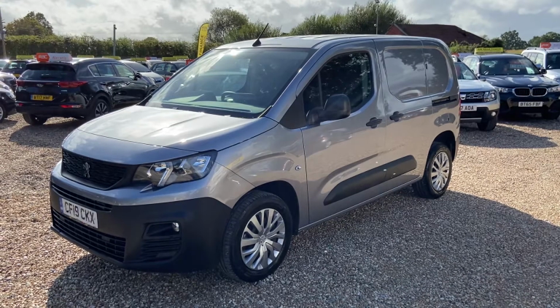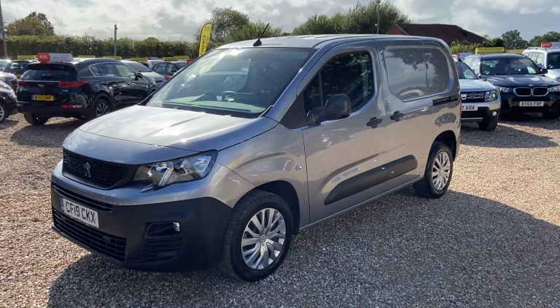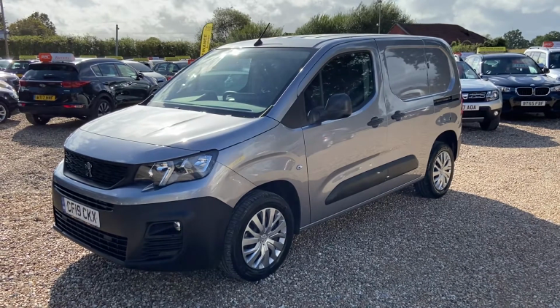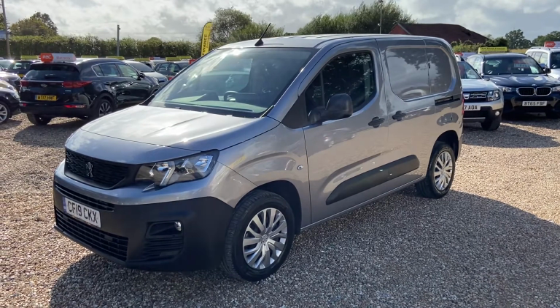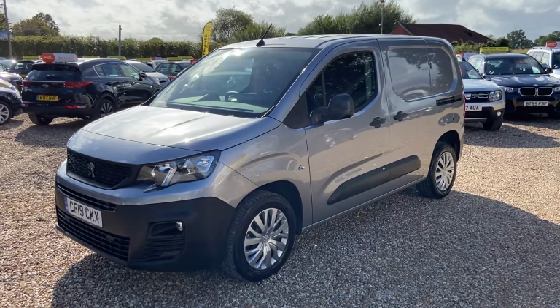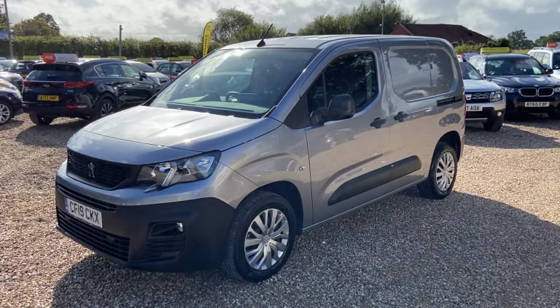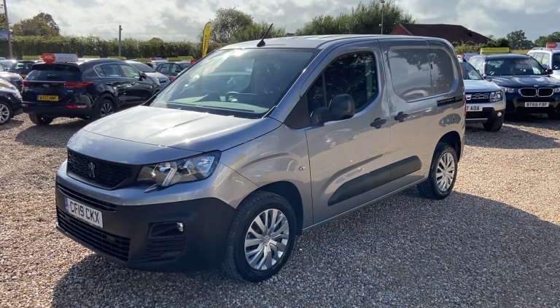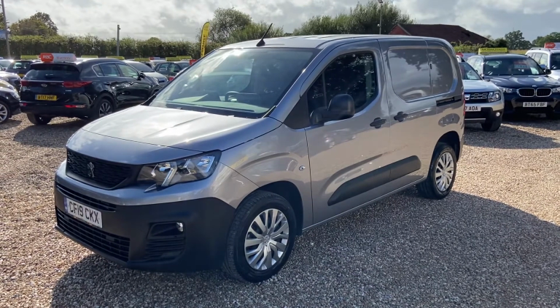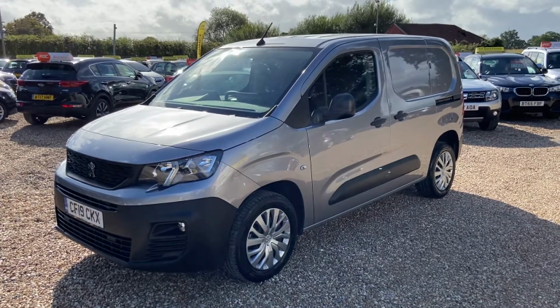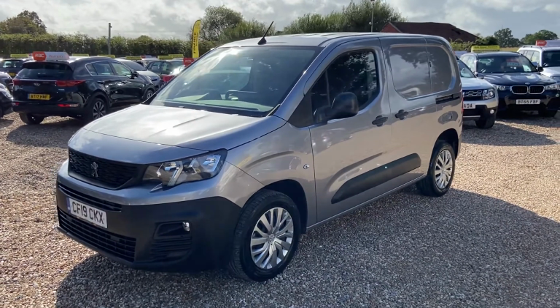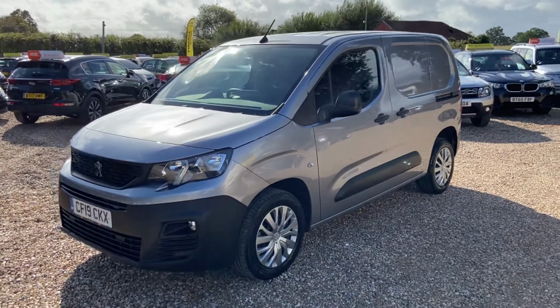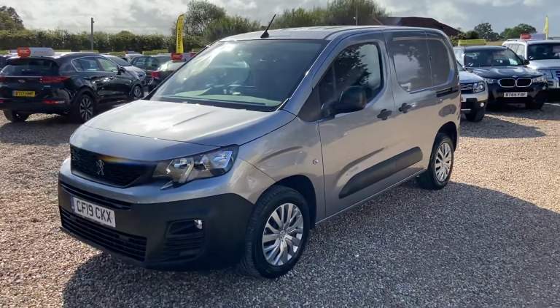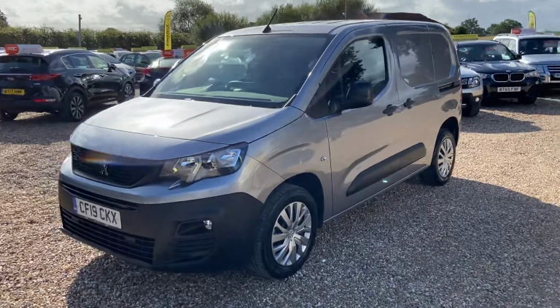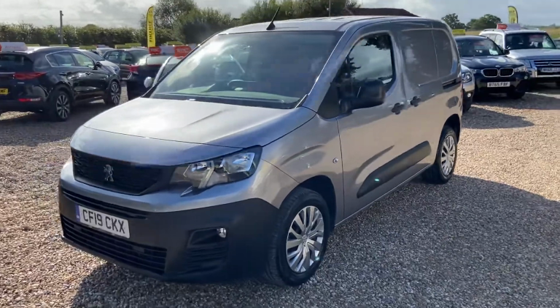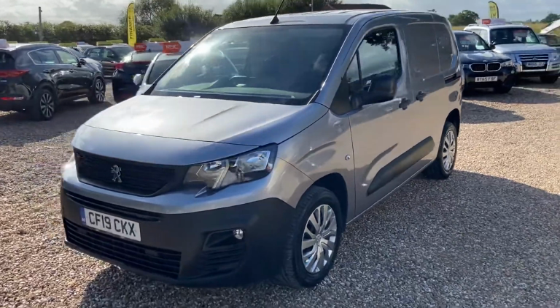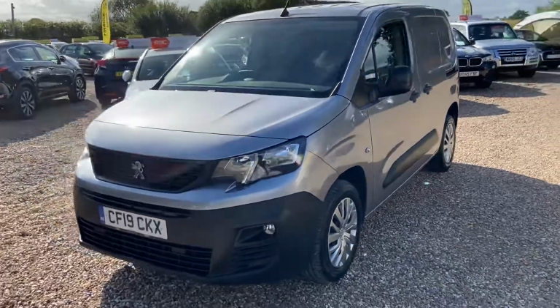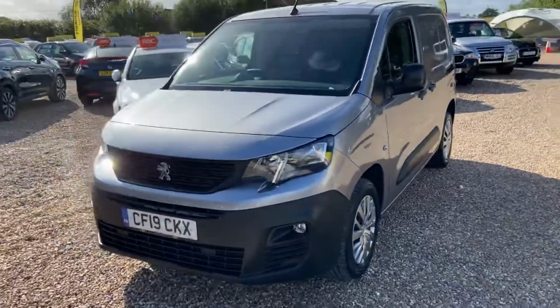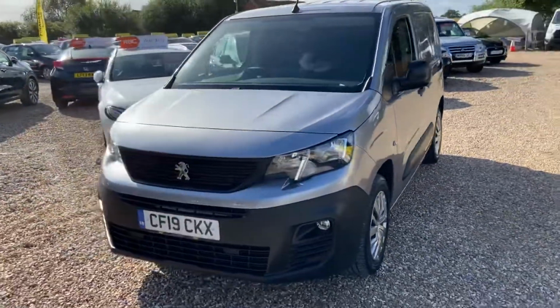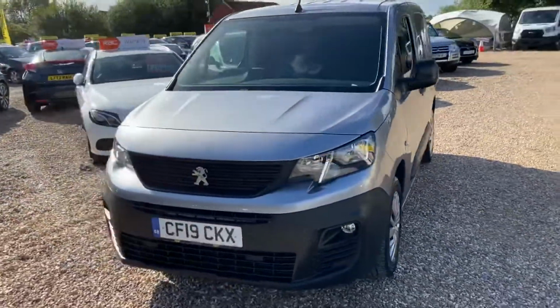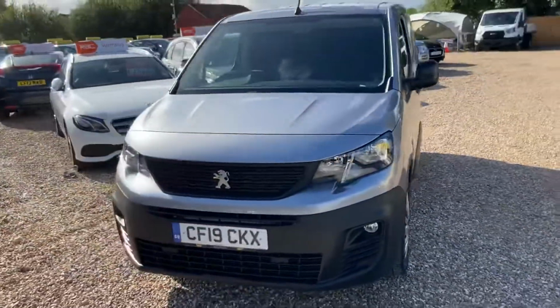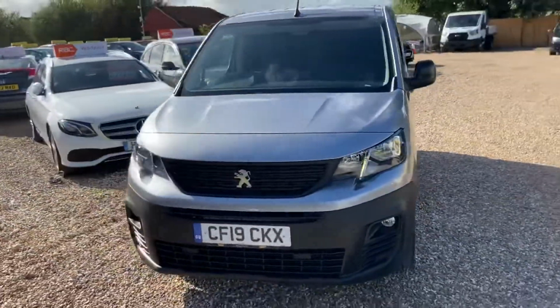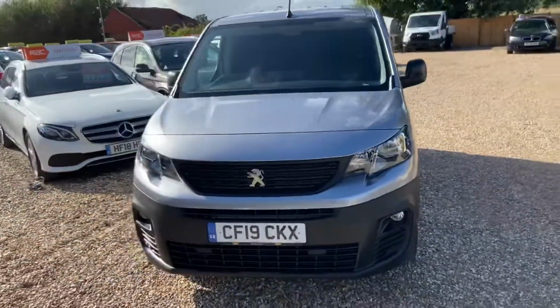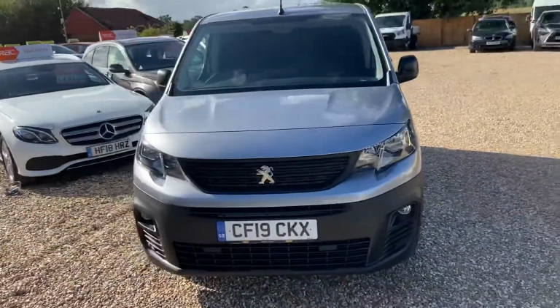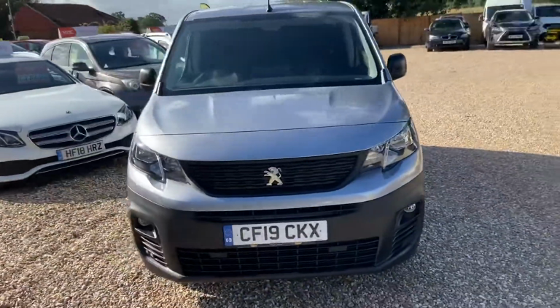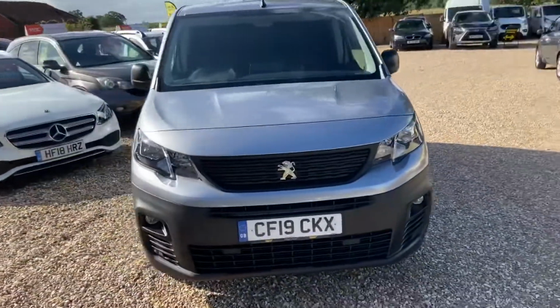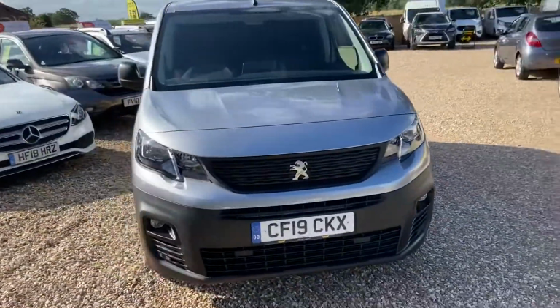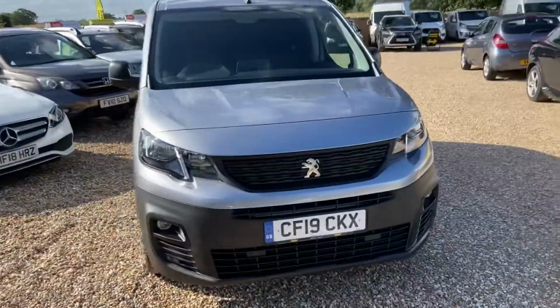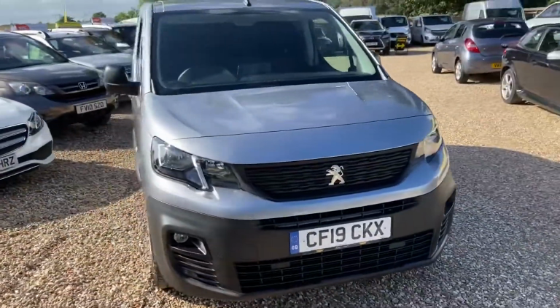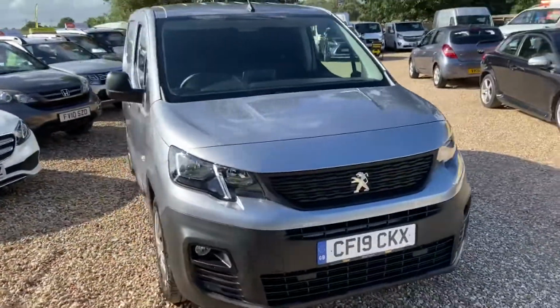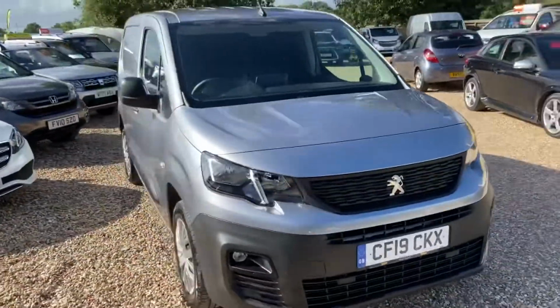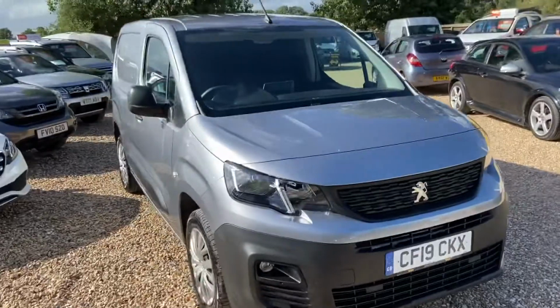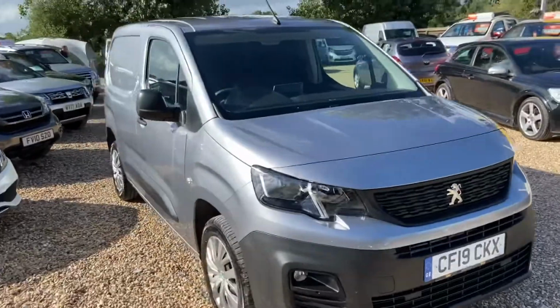Welcome to Build Brick TV. Here we have a Peugeot Partner Professional. The Professional is the top spec. It's a nice dark grey.